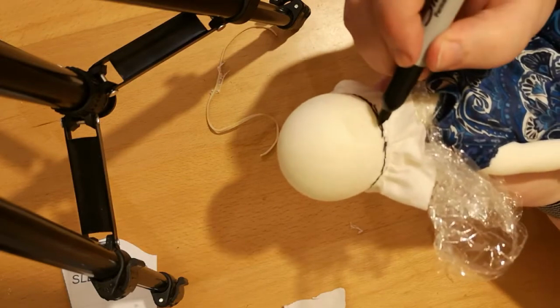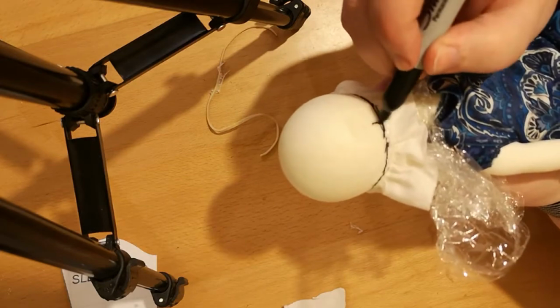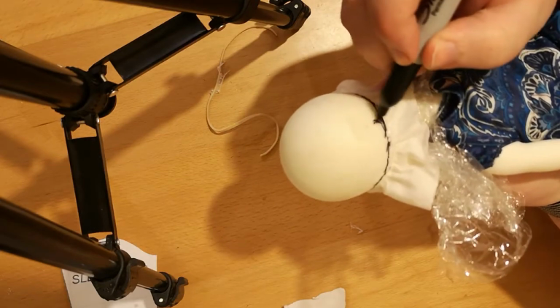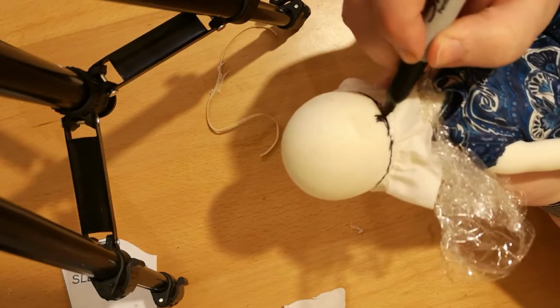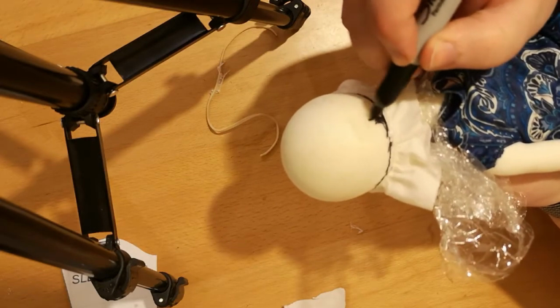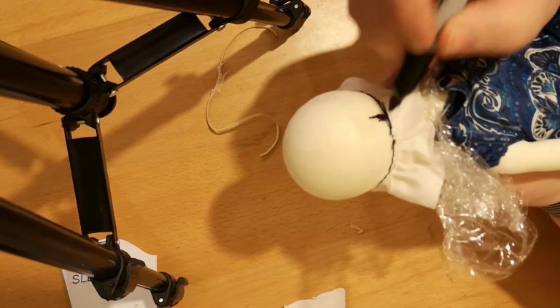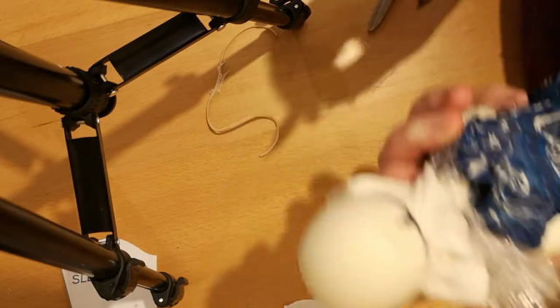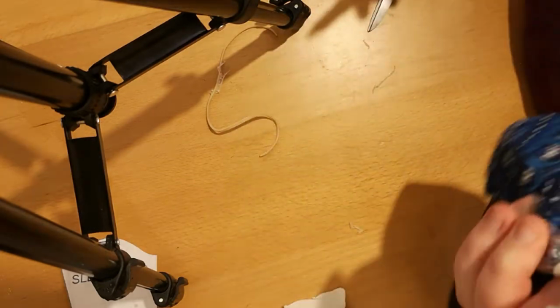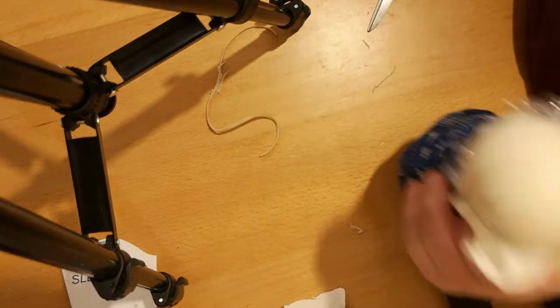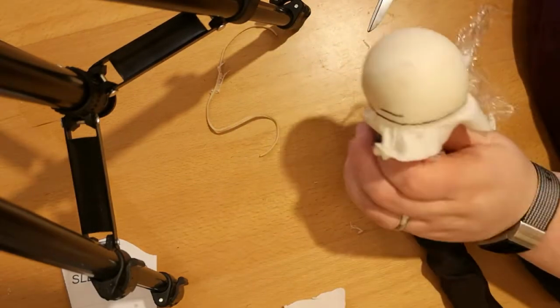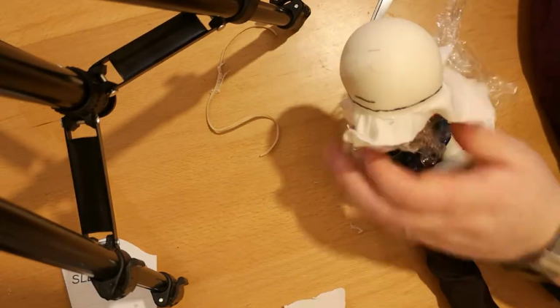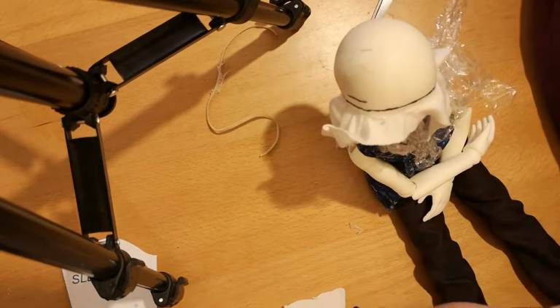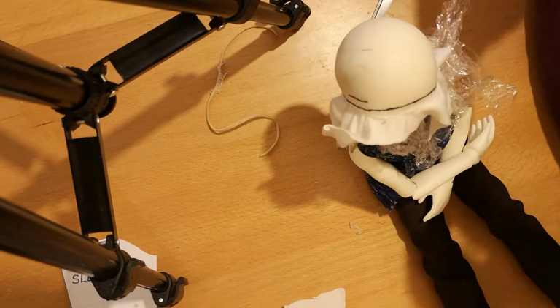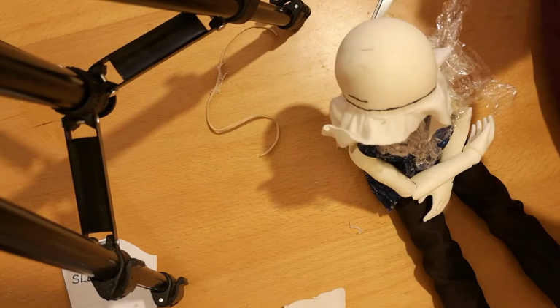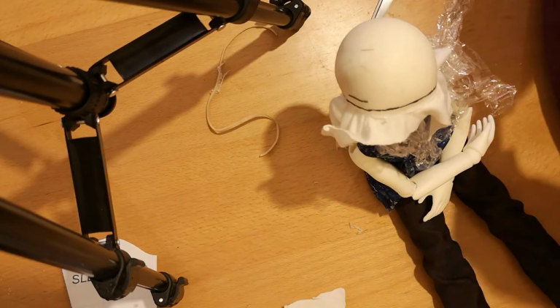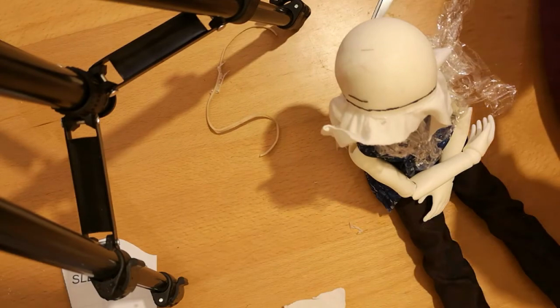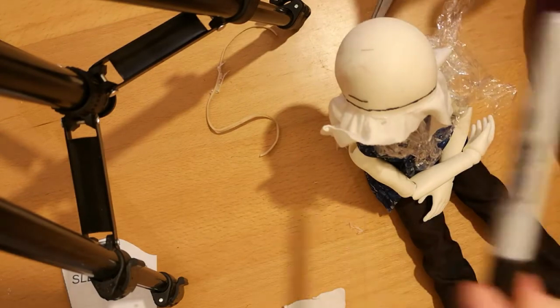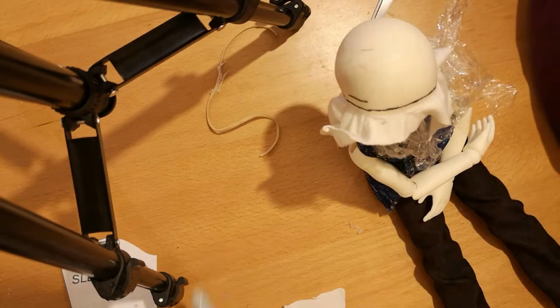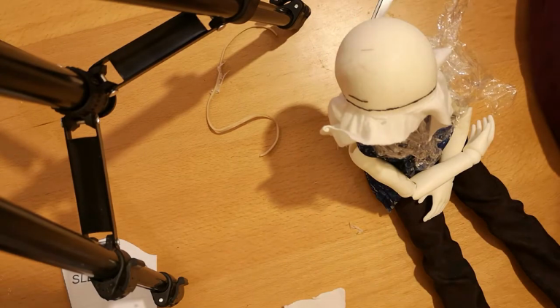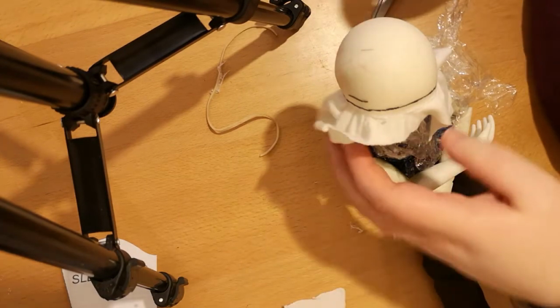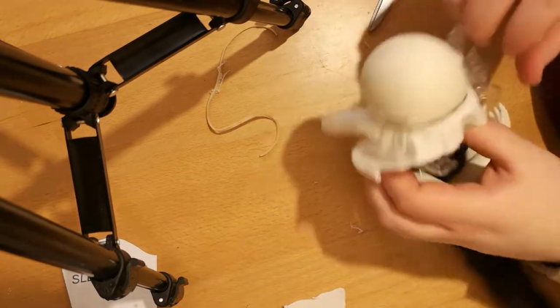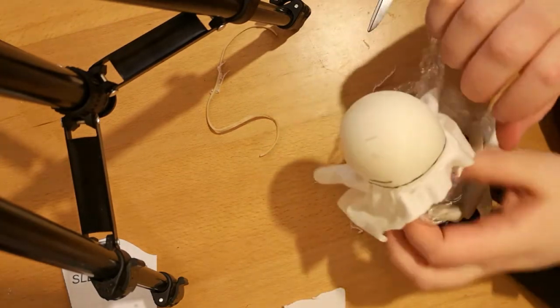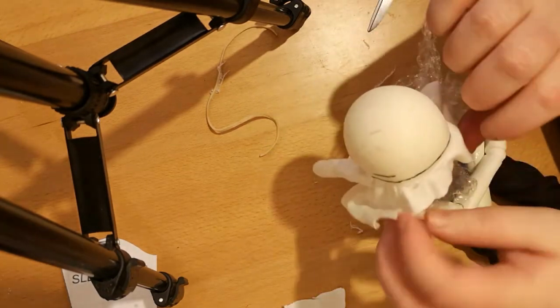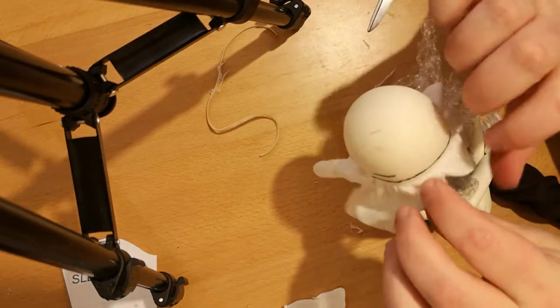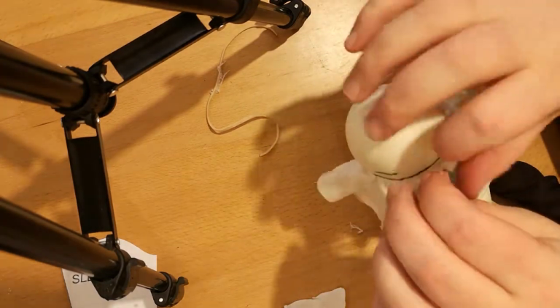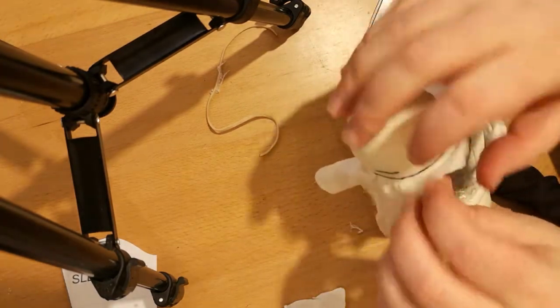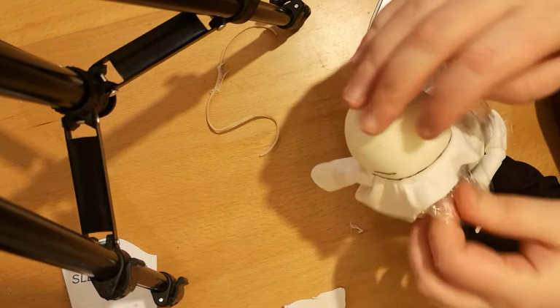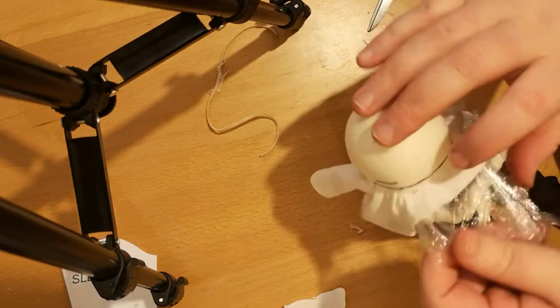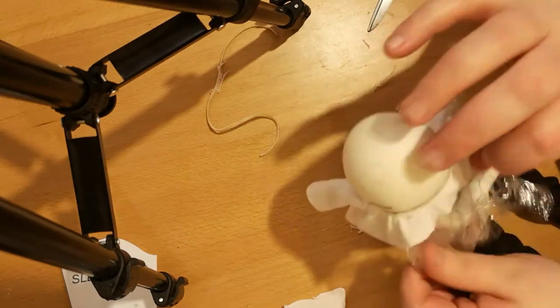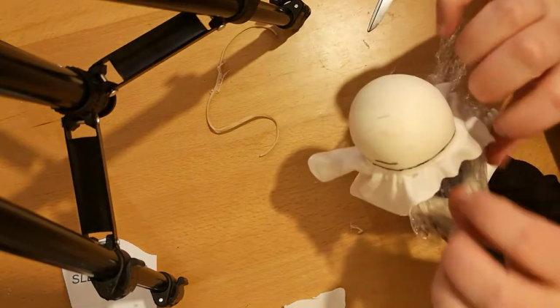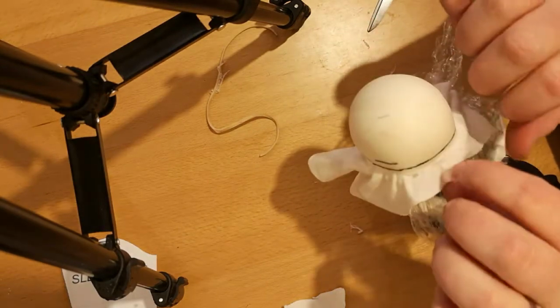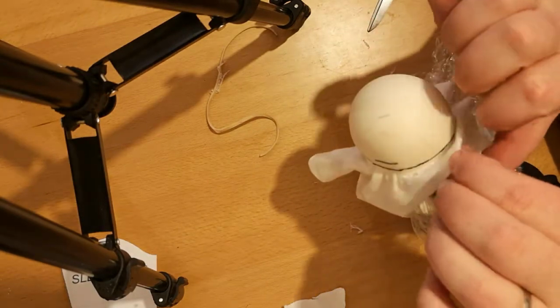You'll also probably want to mark the back of the wig cap. This is something we've started doing just because it makes it so much easier to line it back up when you're putting it back on your doll again later.